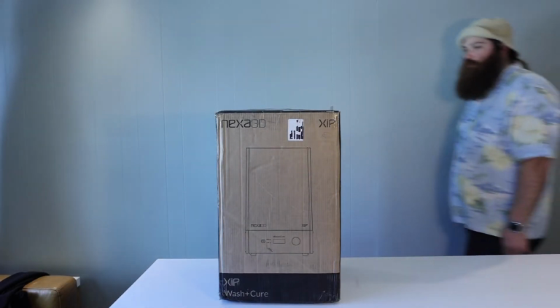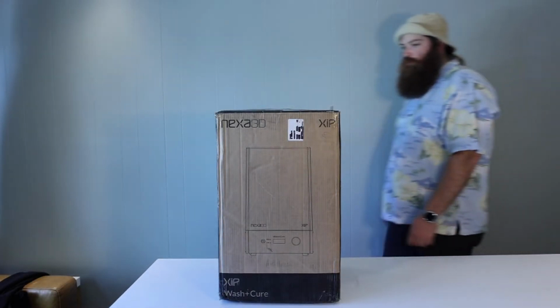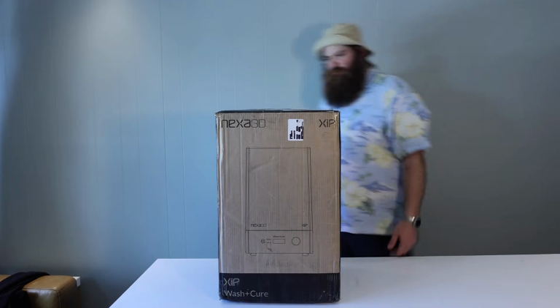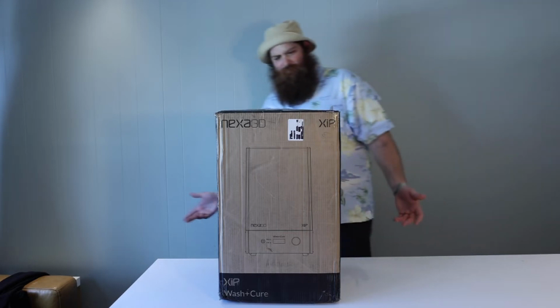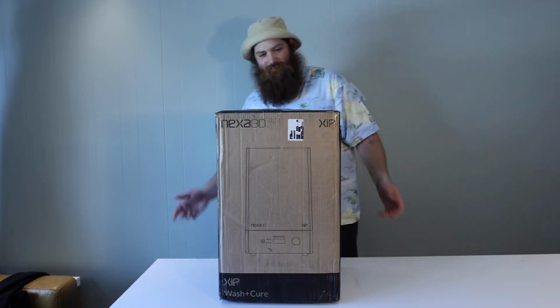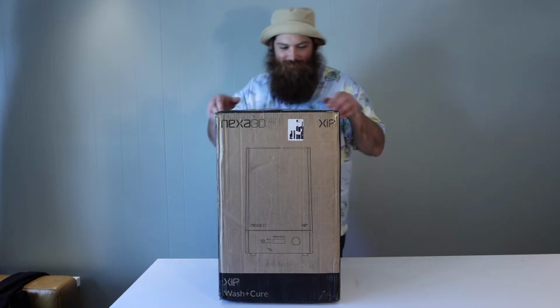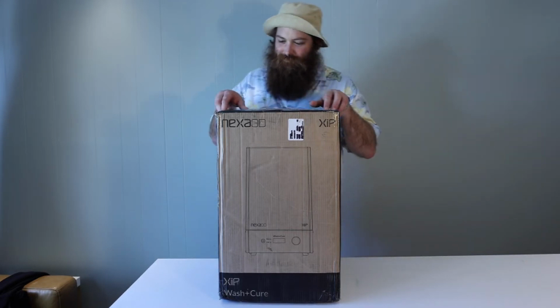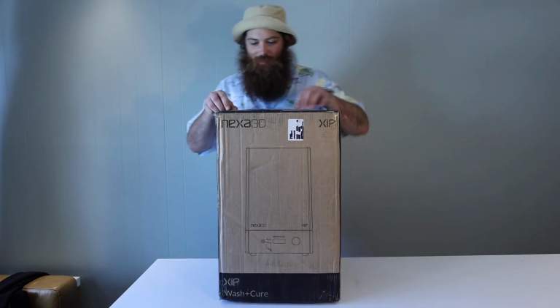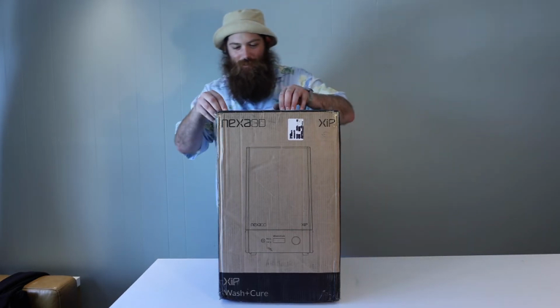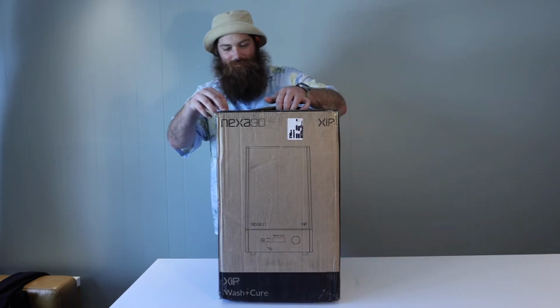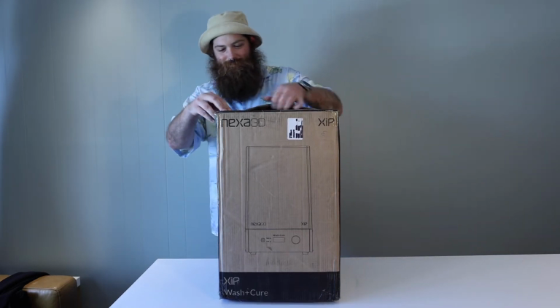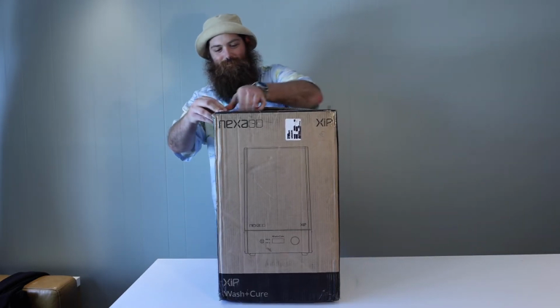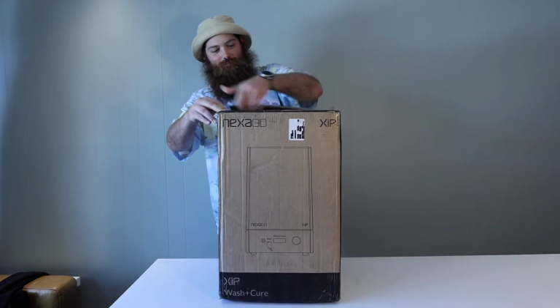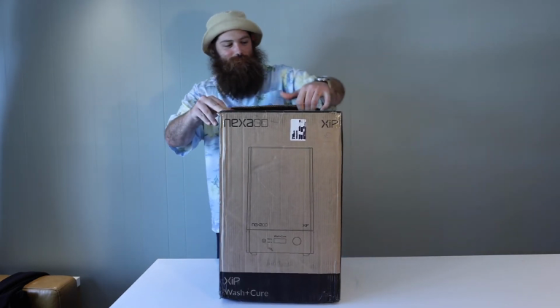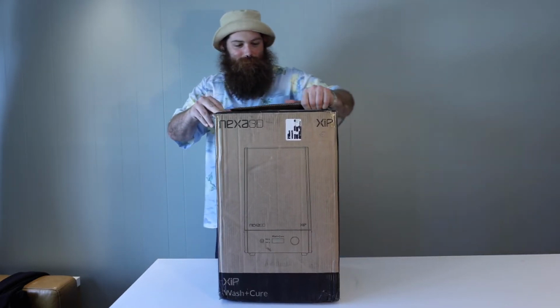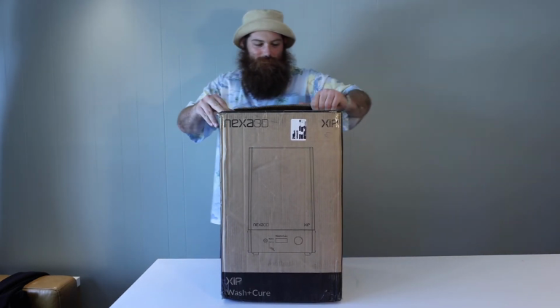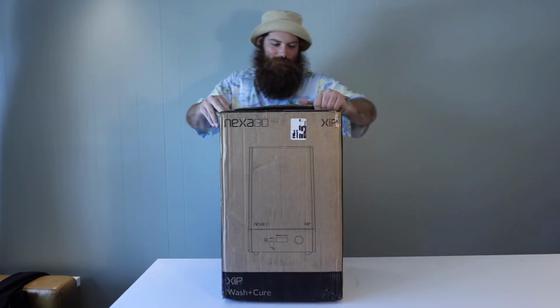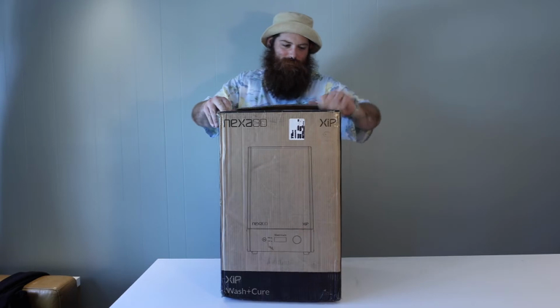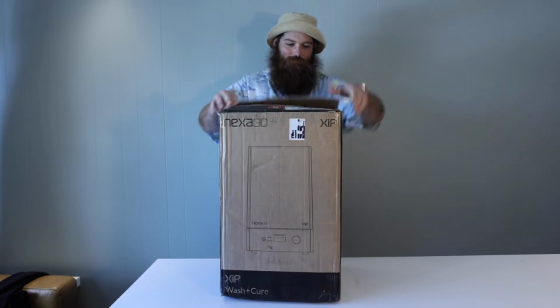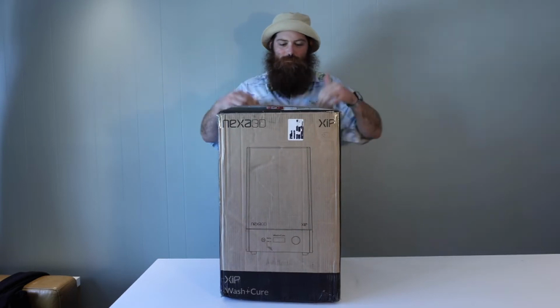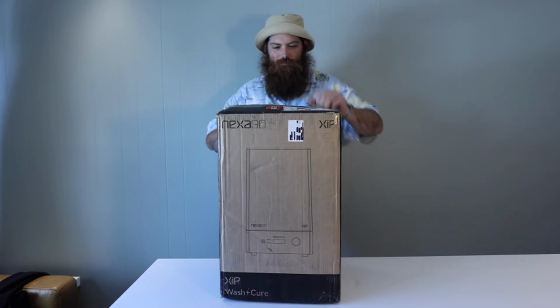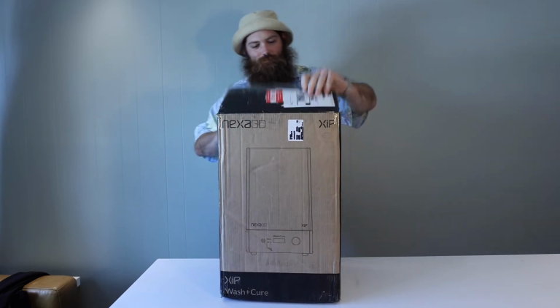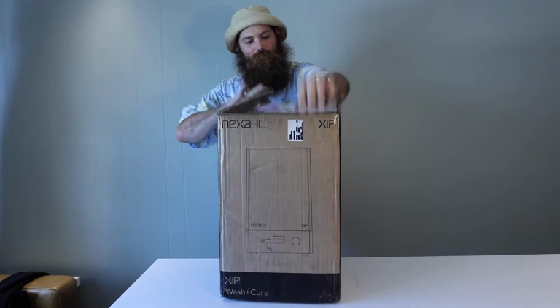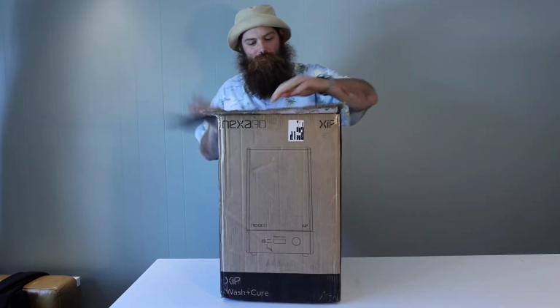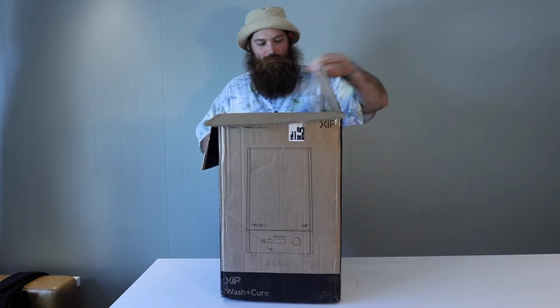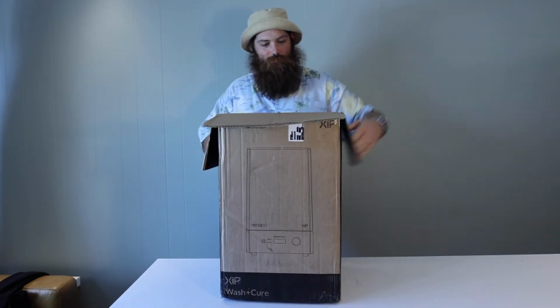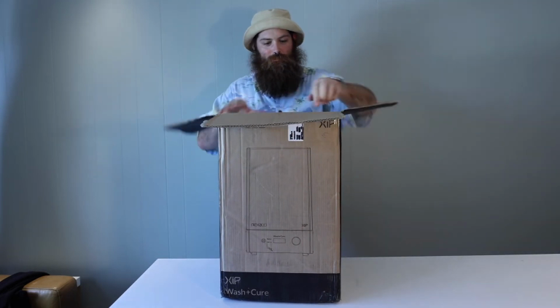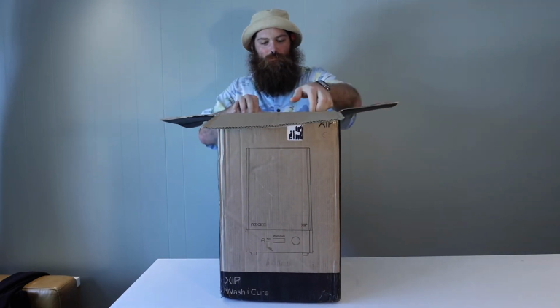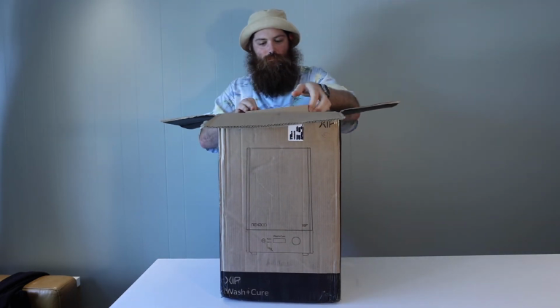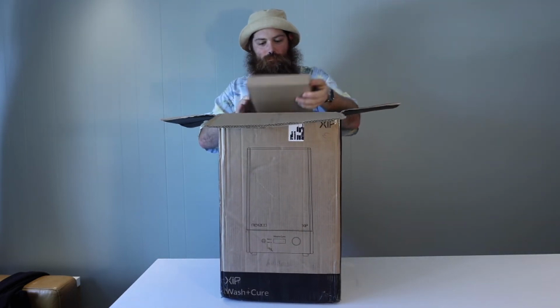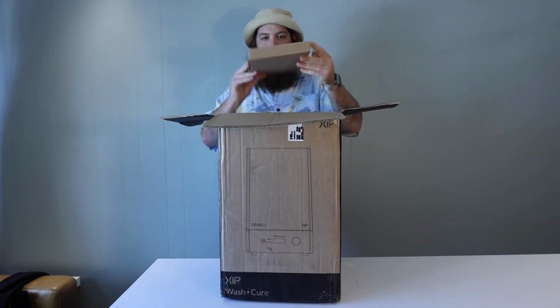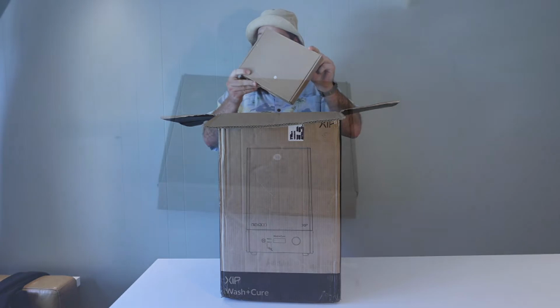Hey, what's happening? Let's get unboxing this wash and cure station — using a box cutter, which I didn't, and that's probably why I struggled. We can first see the accessory box, which sits right on top.